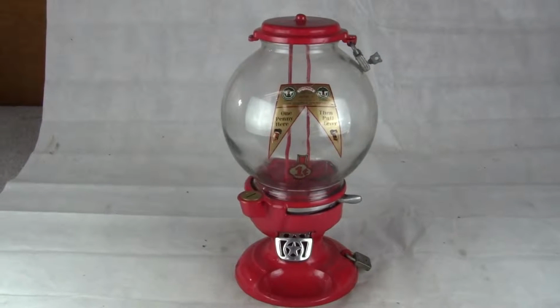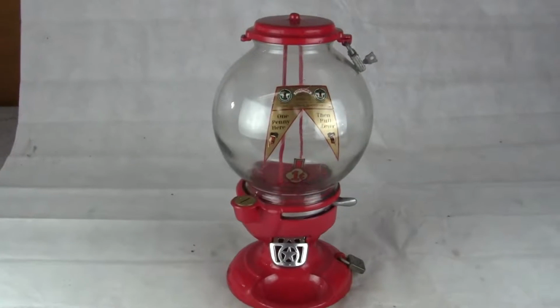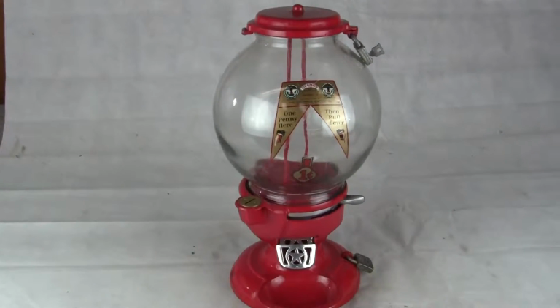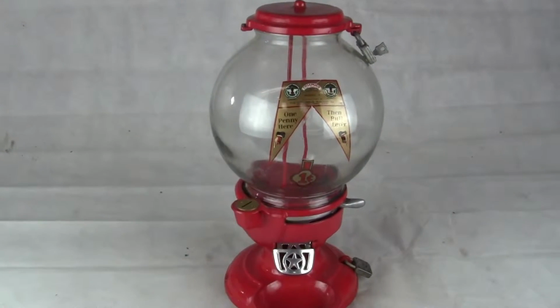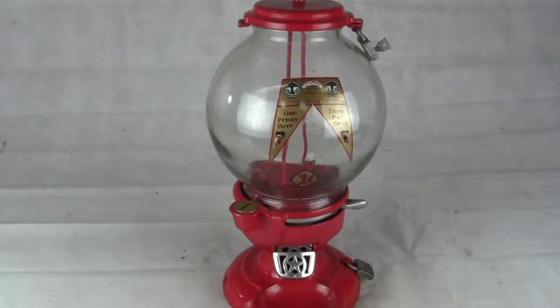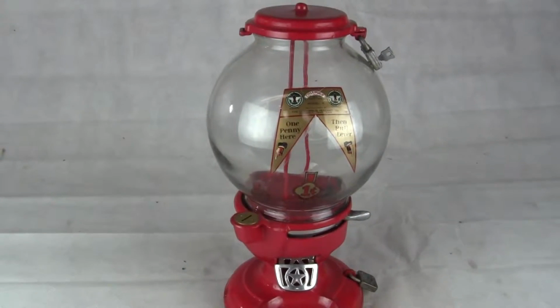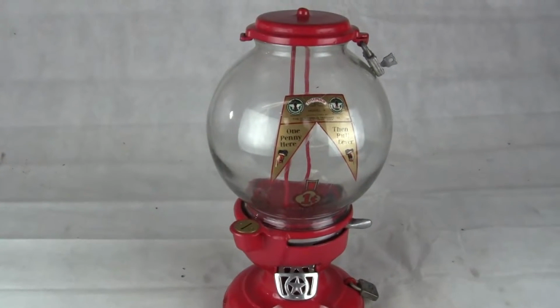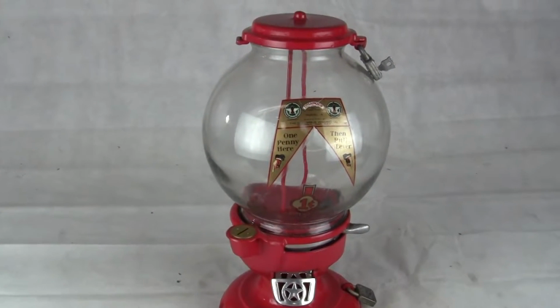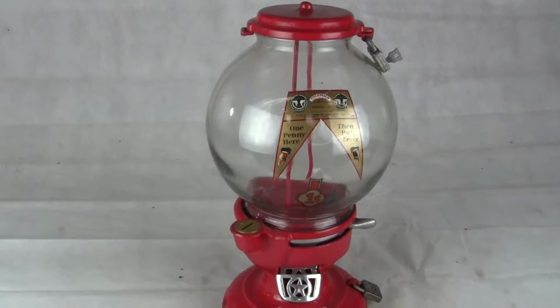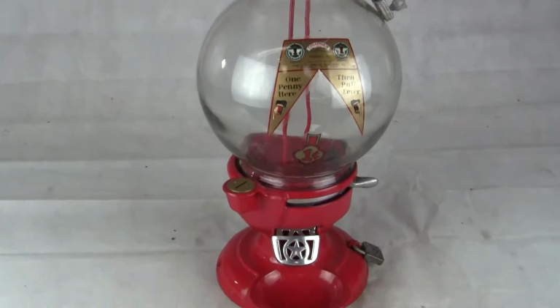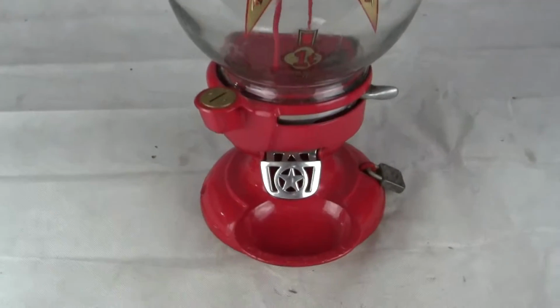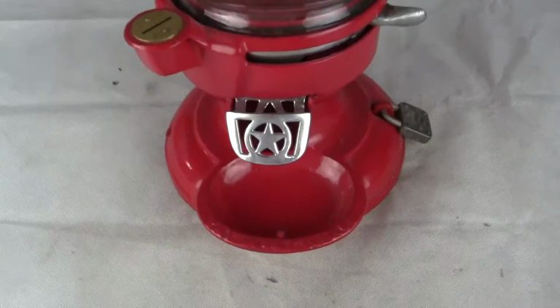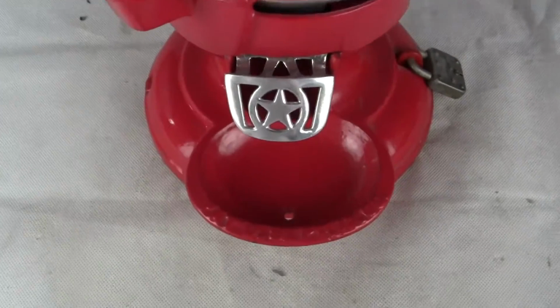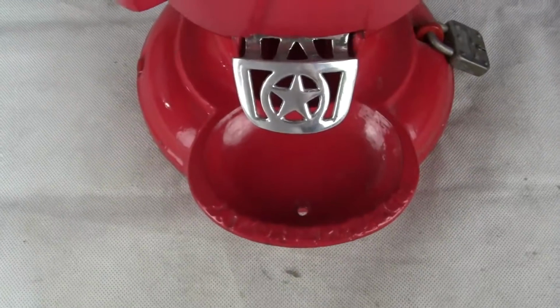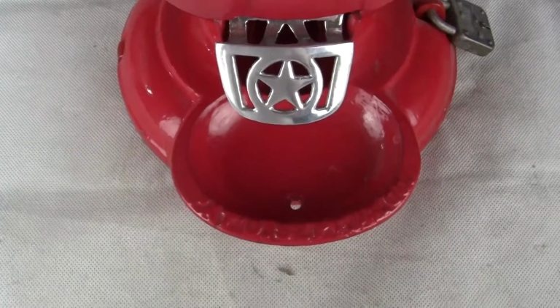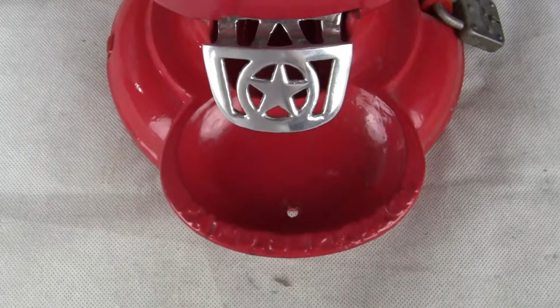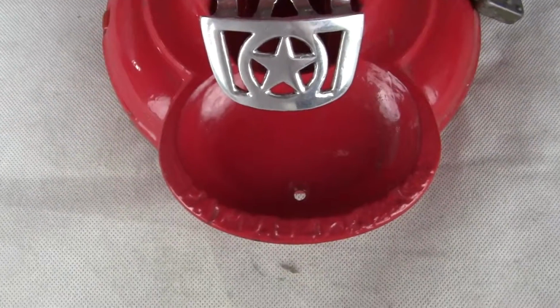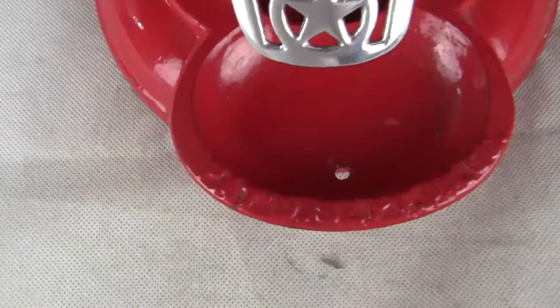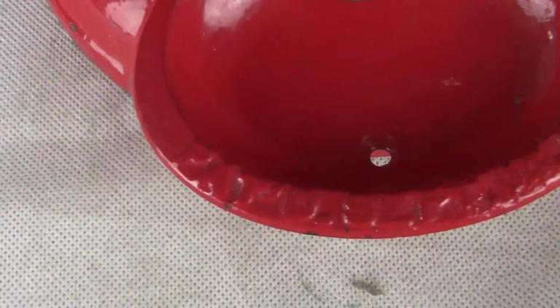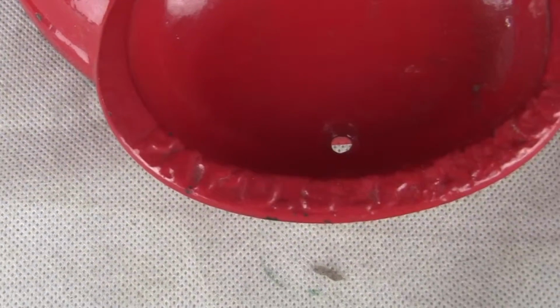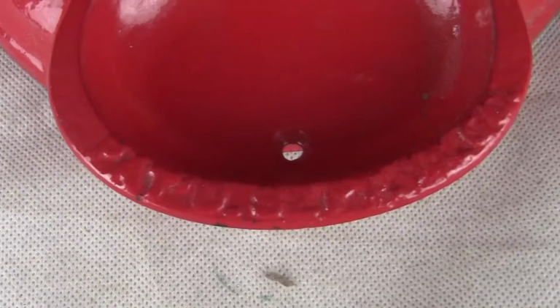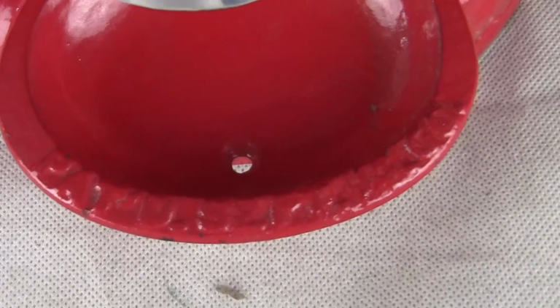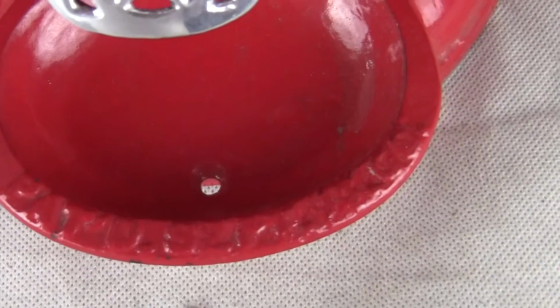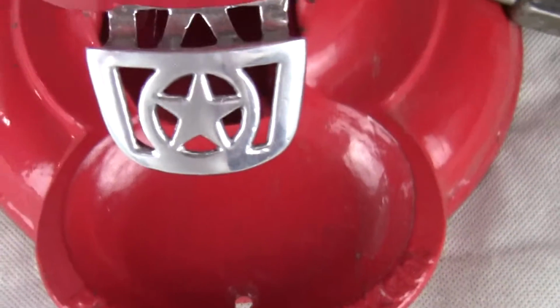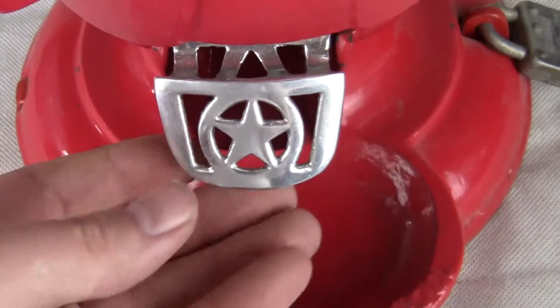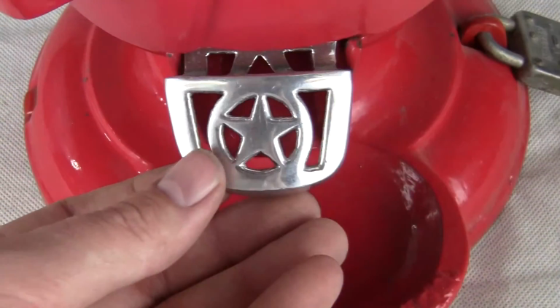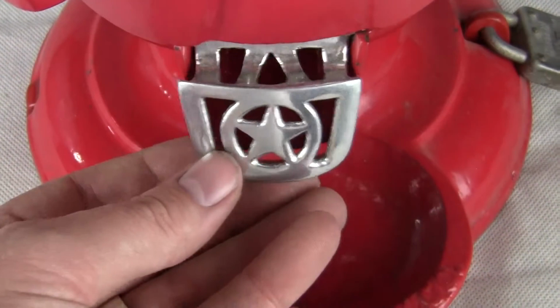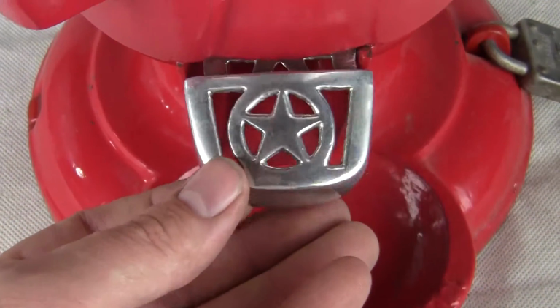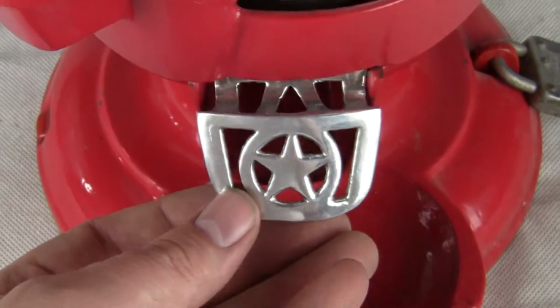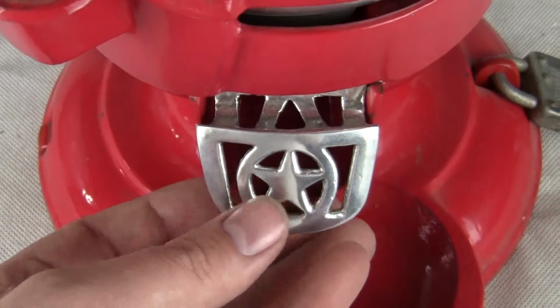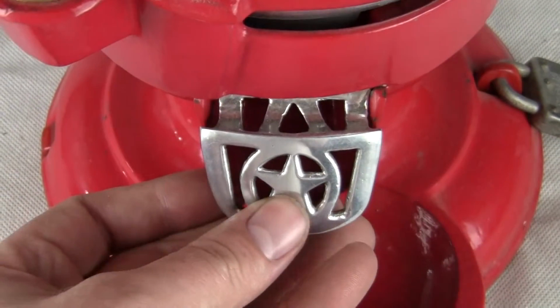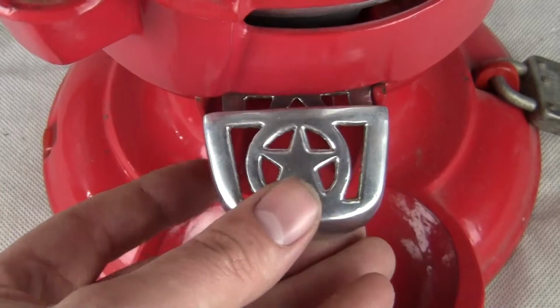Up for auction and up for sale is an original Model A Columbus with a dish bending machine. This is the Columbus Model A with the dish. It has a patent date on the rim there, and it has the original aluminum flap for it.